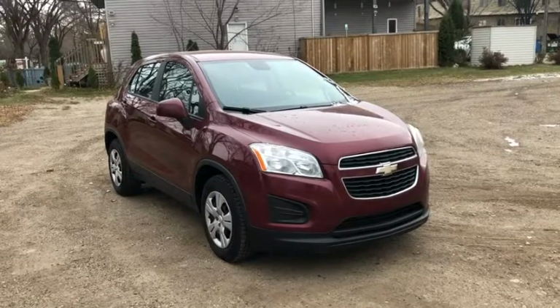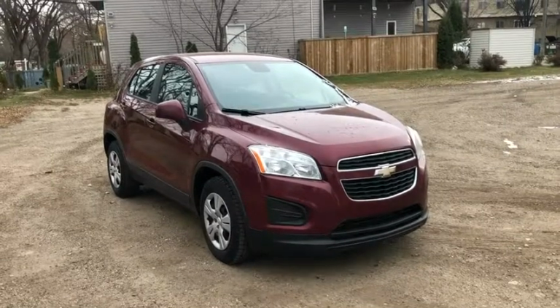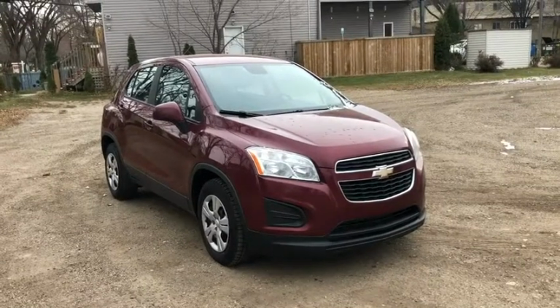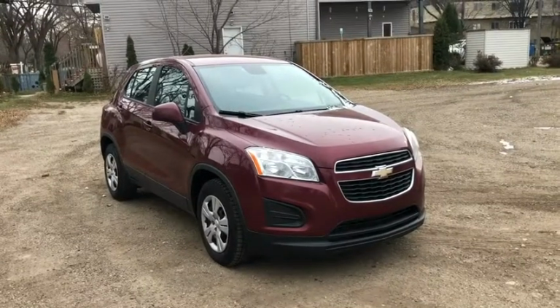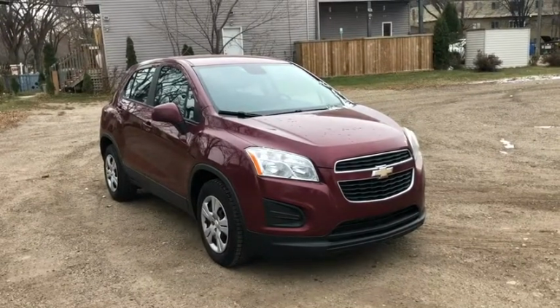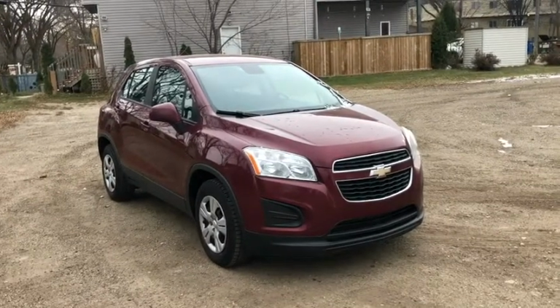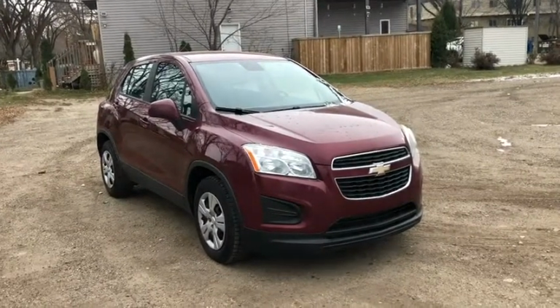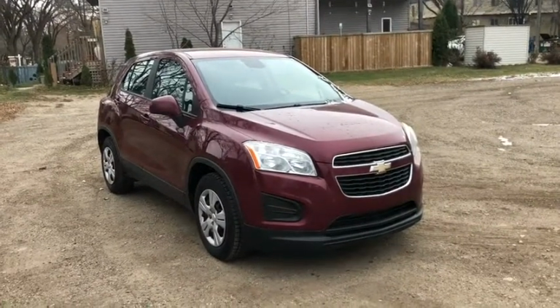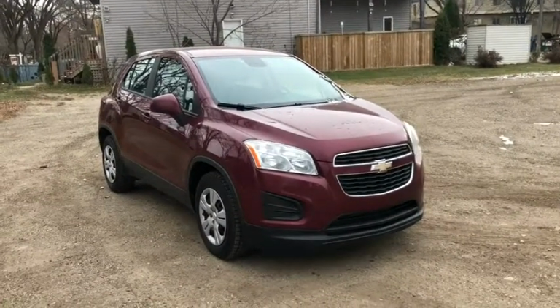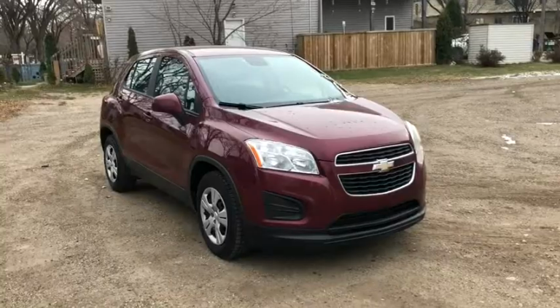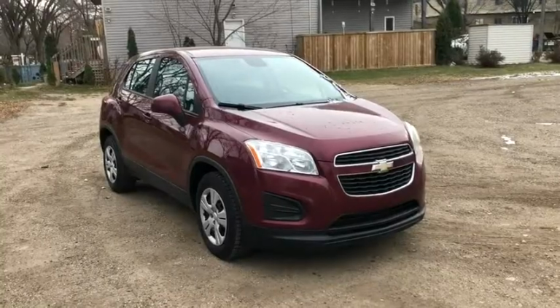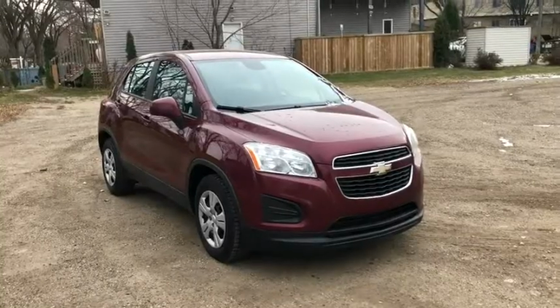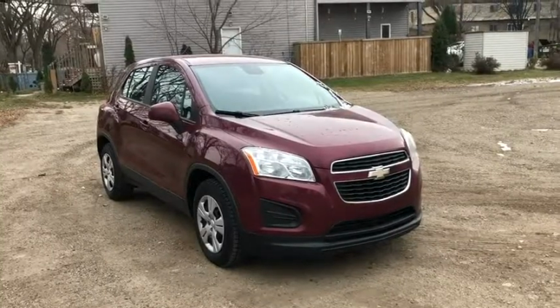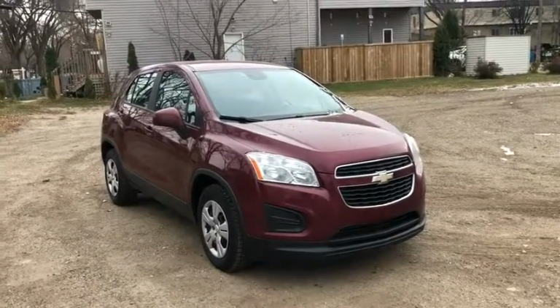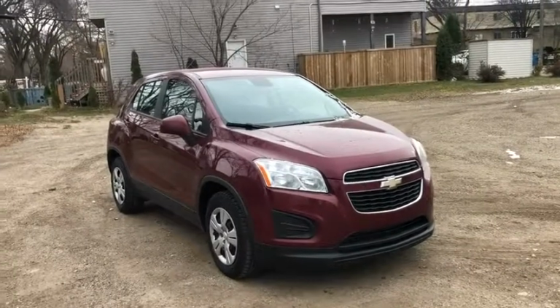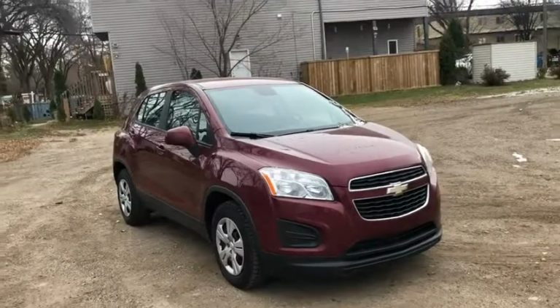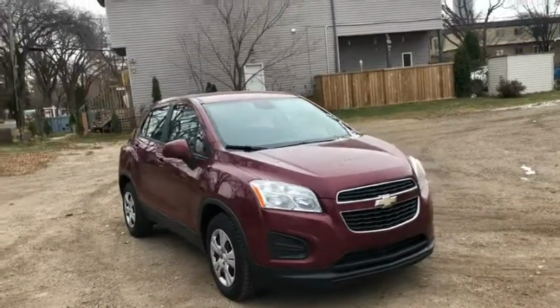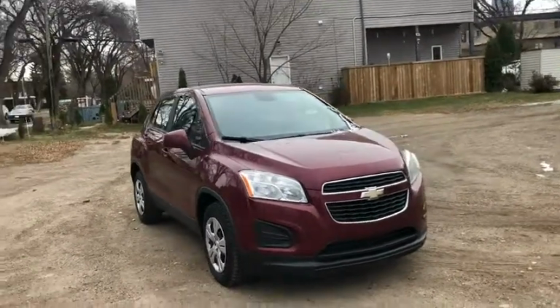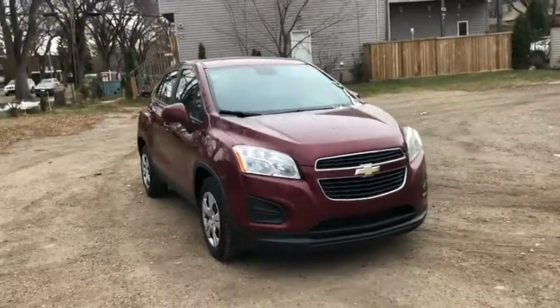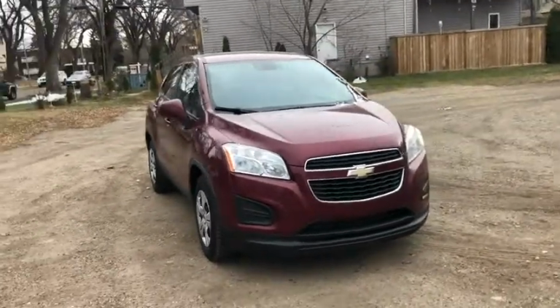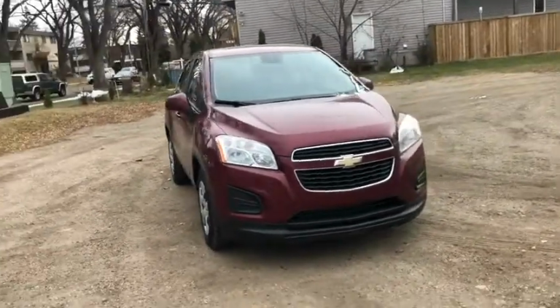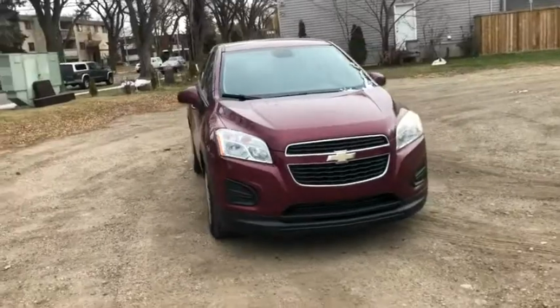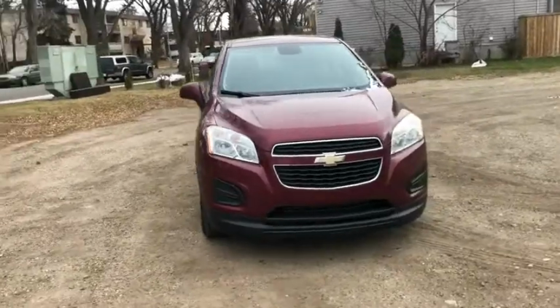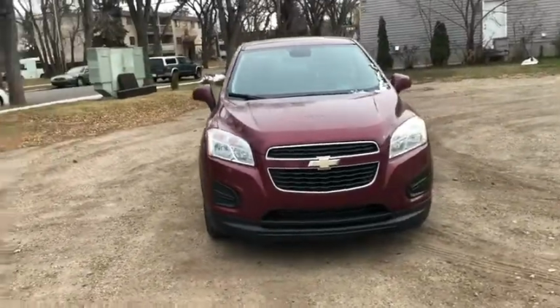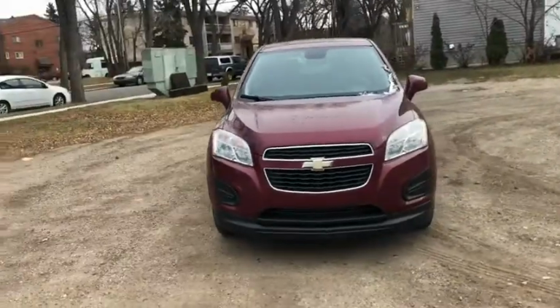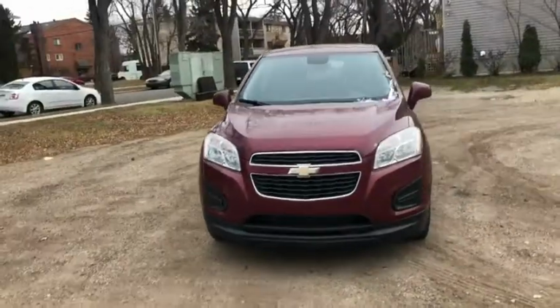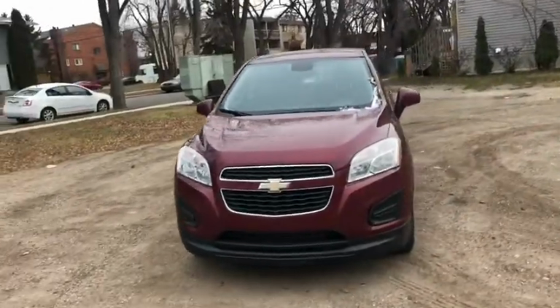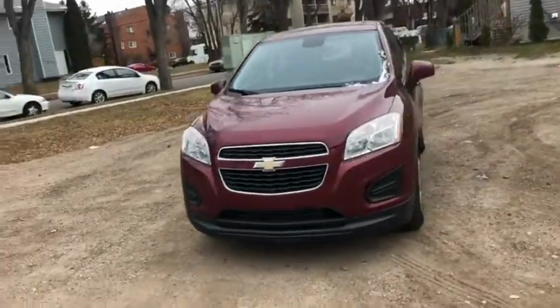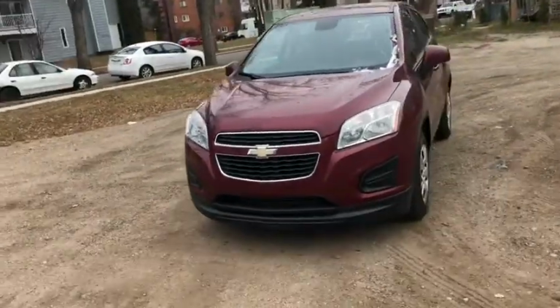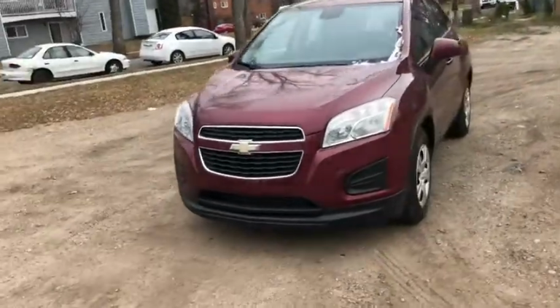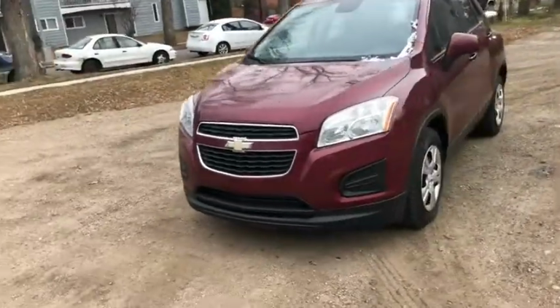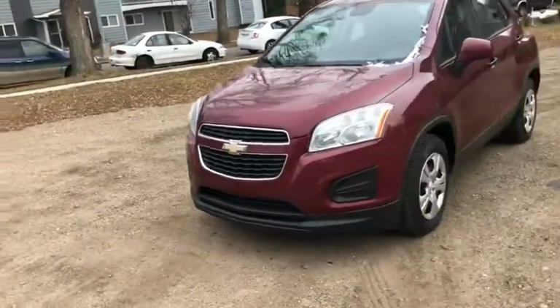Hey, it's Lindsay again at Waterloo Ford Lincoln. Today I'm showing you this 2014 Chevrolet Trax in red. This Chevy Trax has a turbocharged 1.4-liter four-cylinder engine with automatic transmission and front-wheel drive.